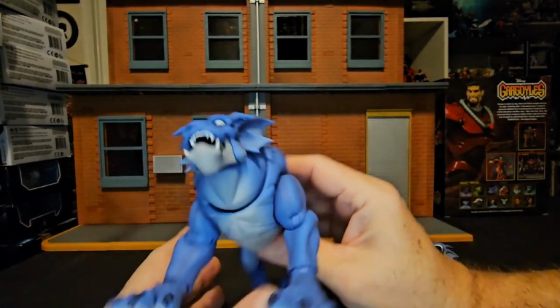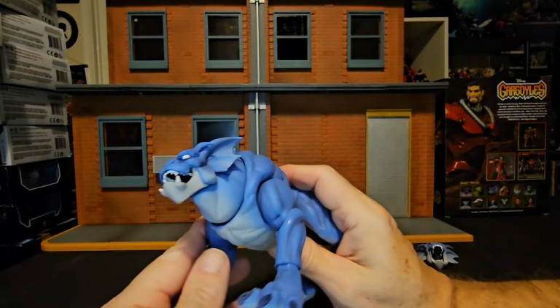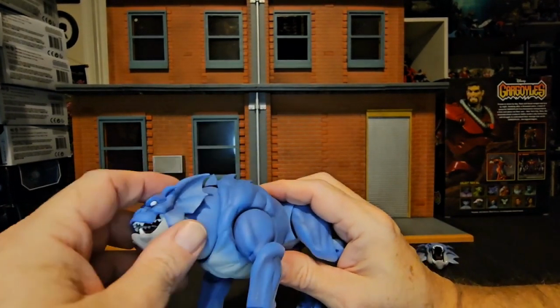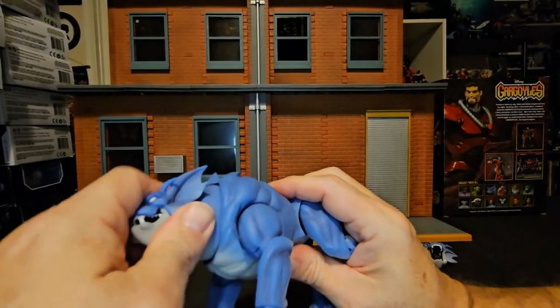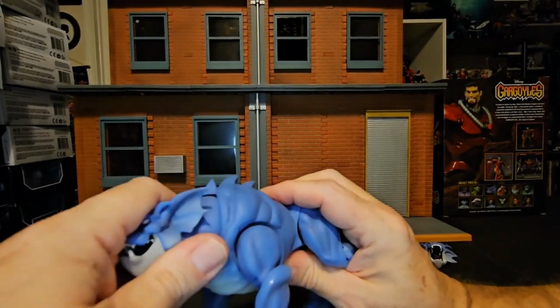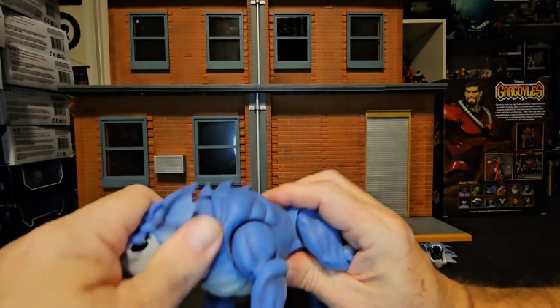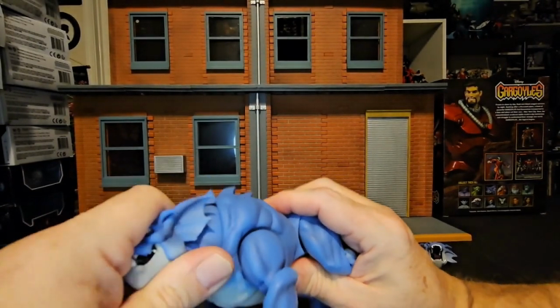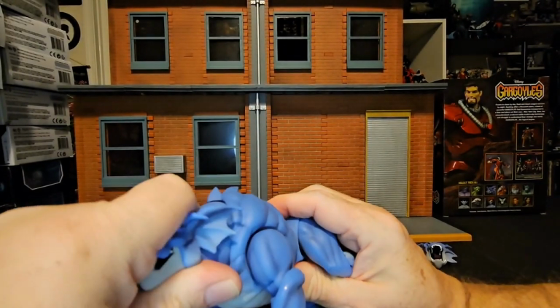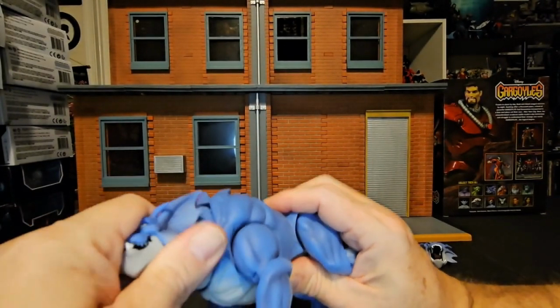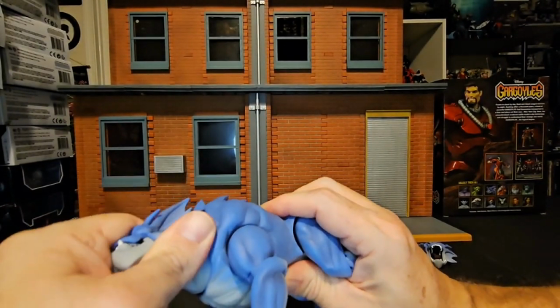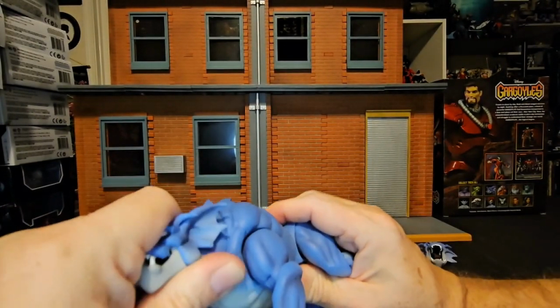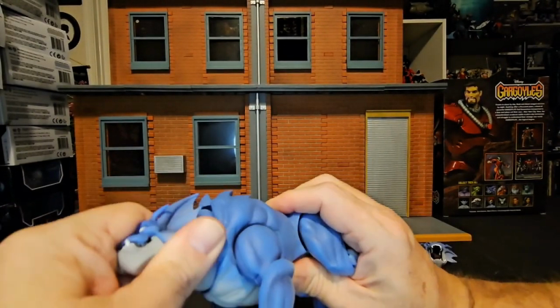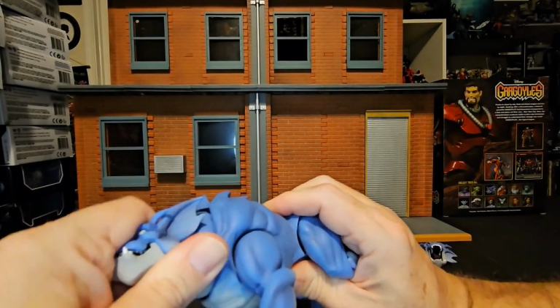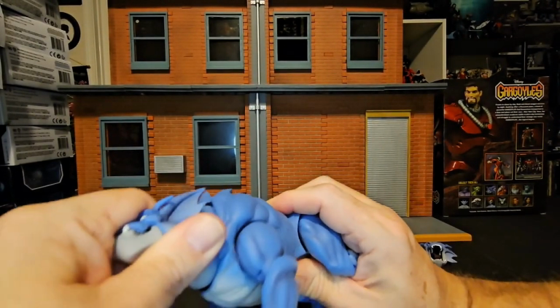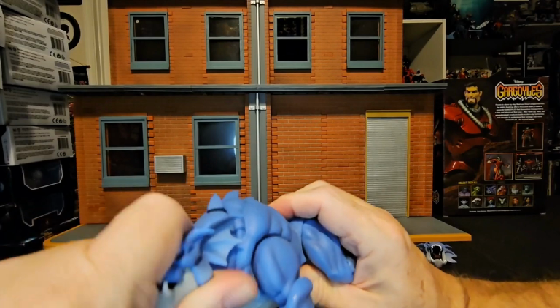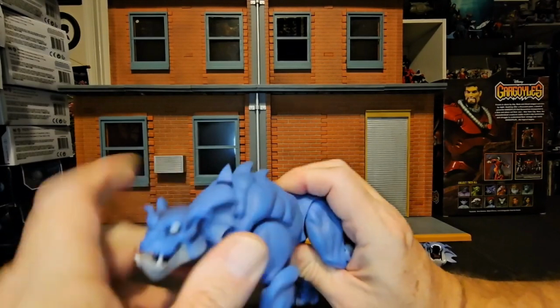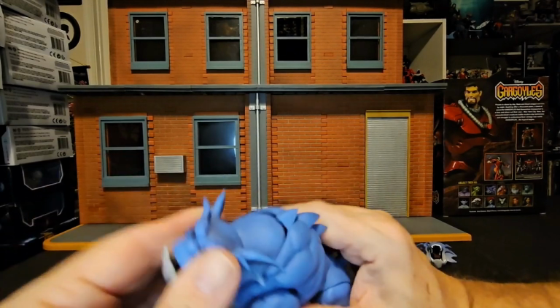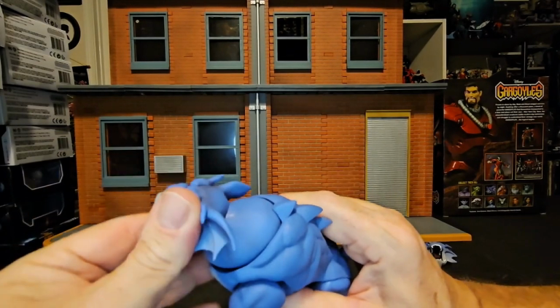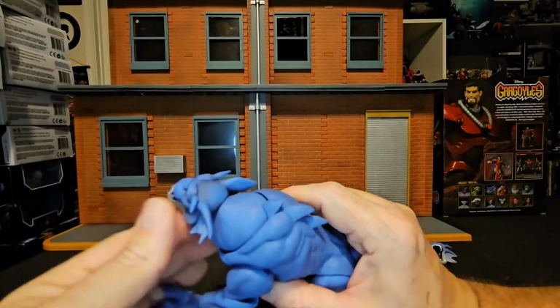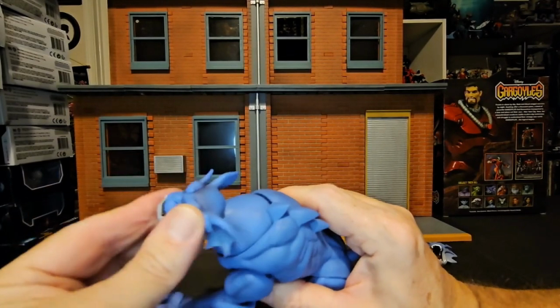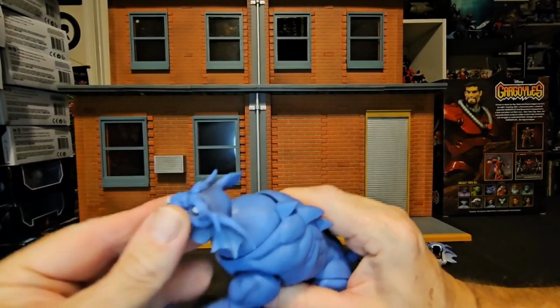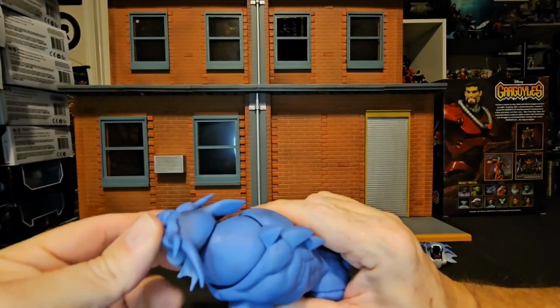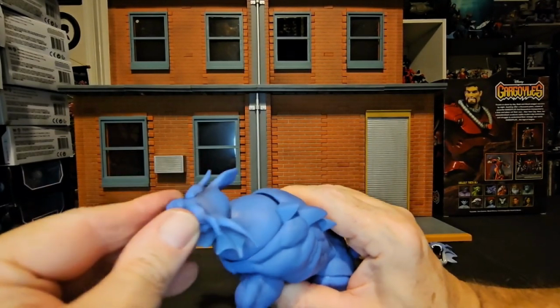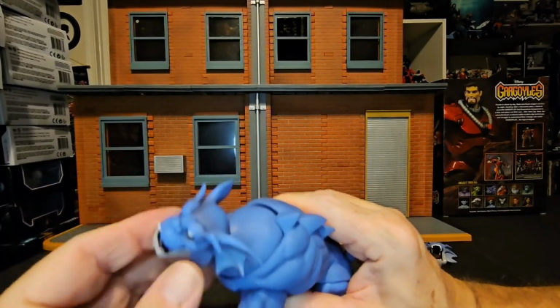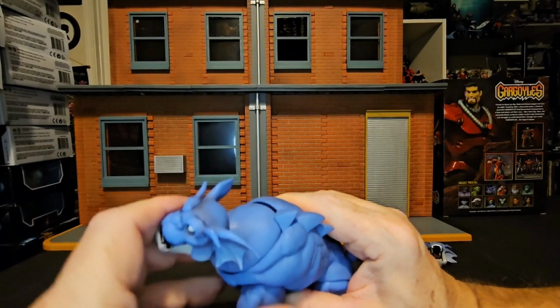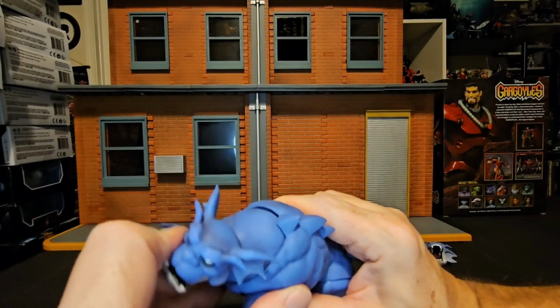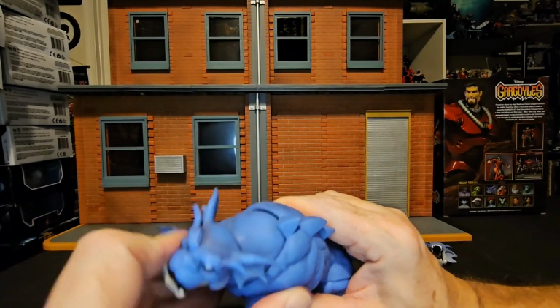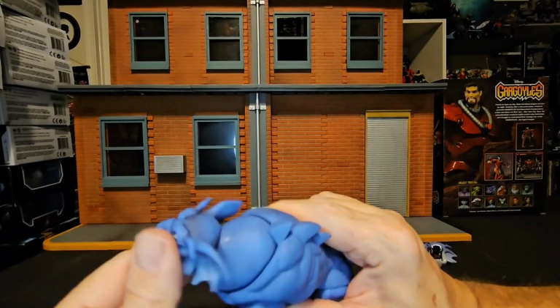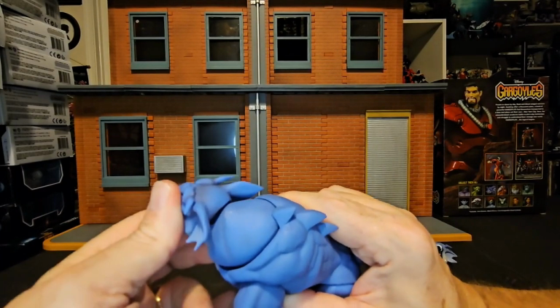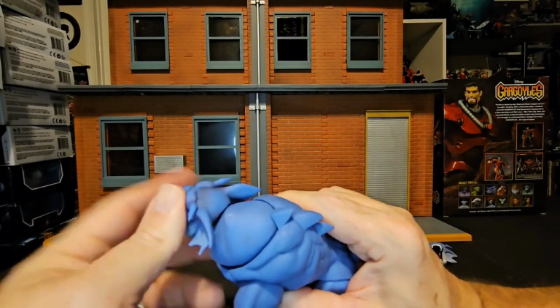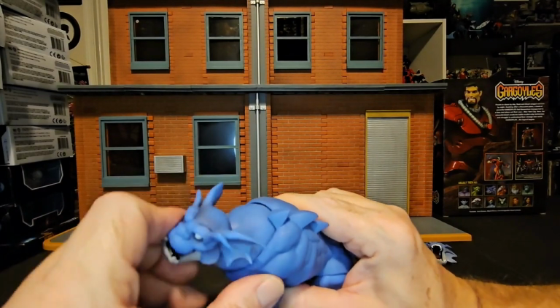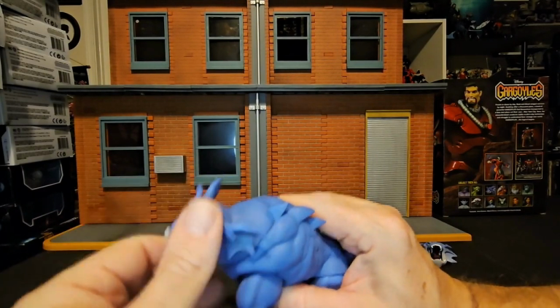Now if we look at his neck here, we see it rotating around just a little bit. That neck allows him to look left and right pretty well.